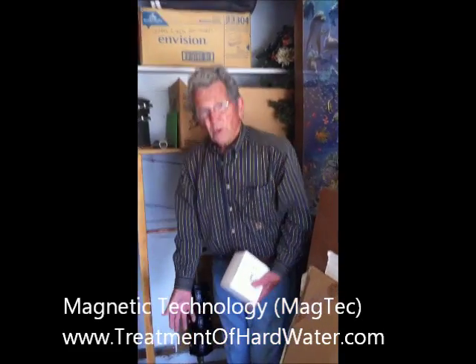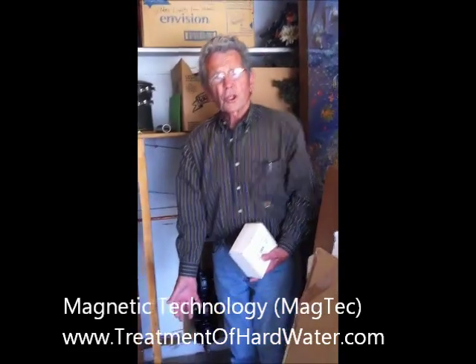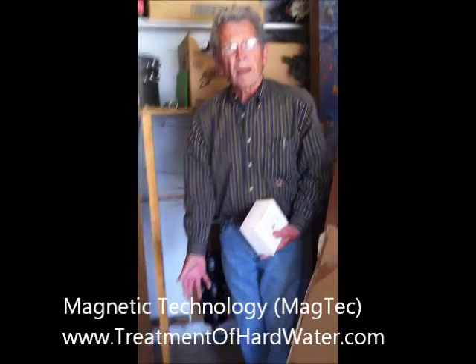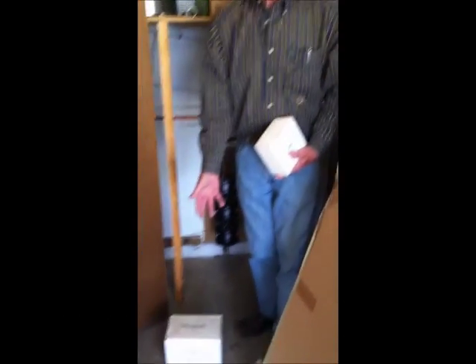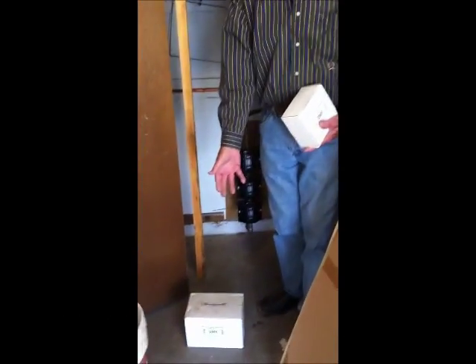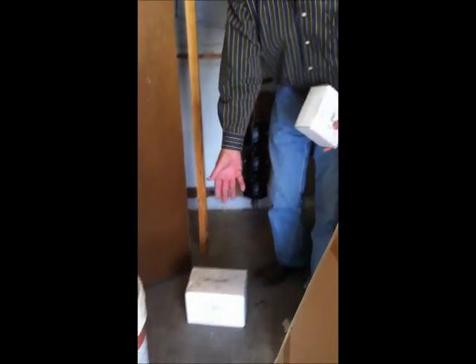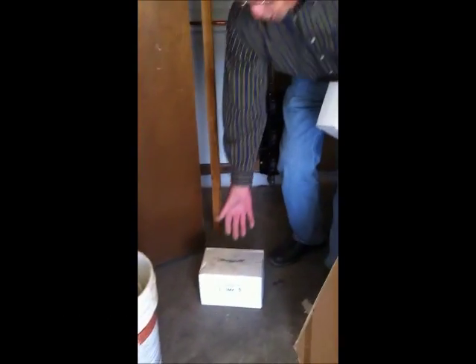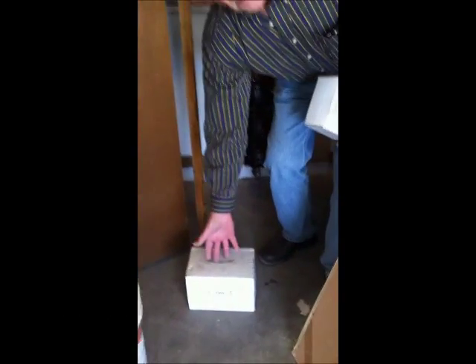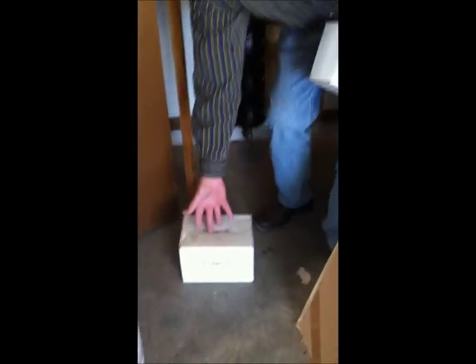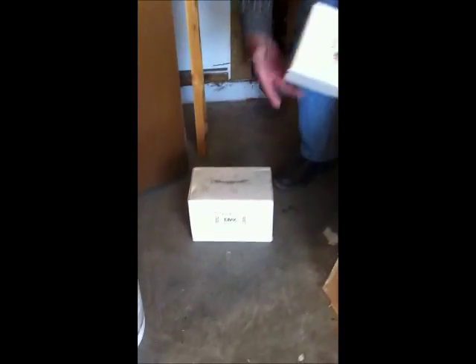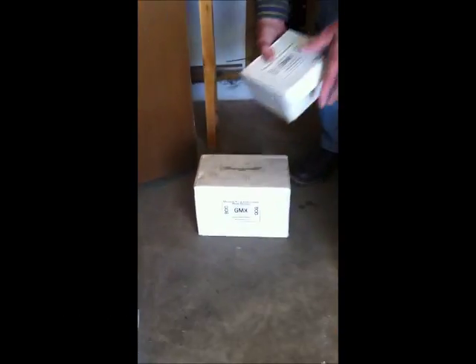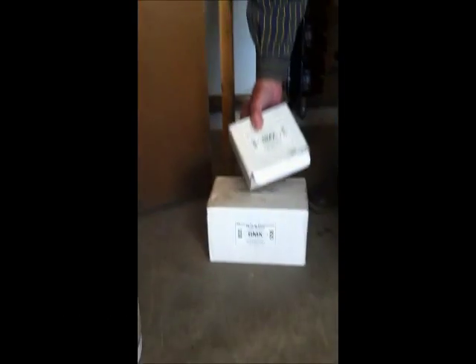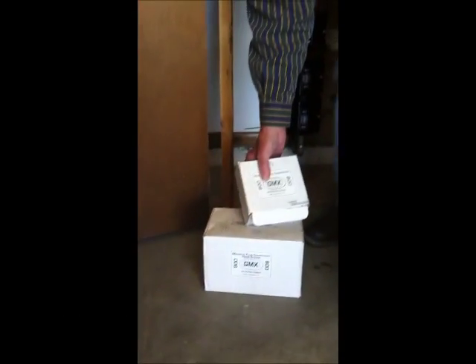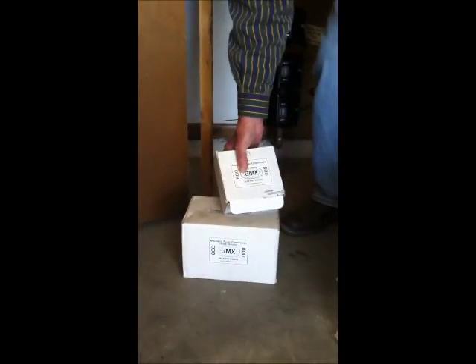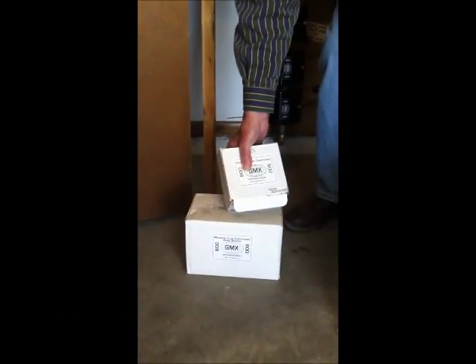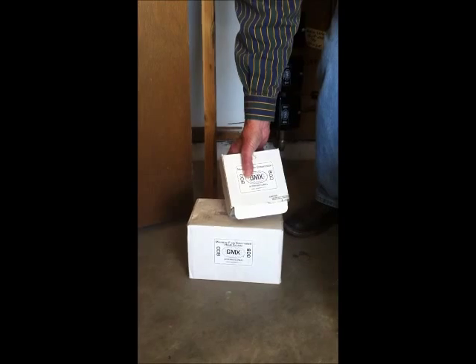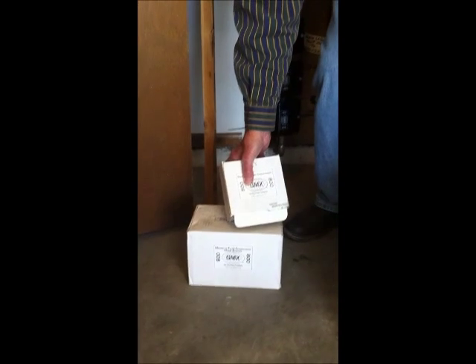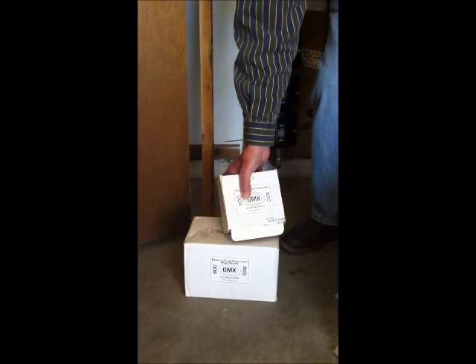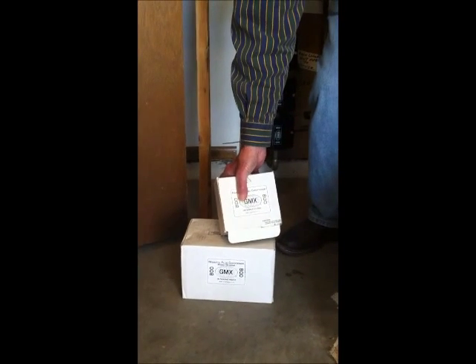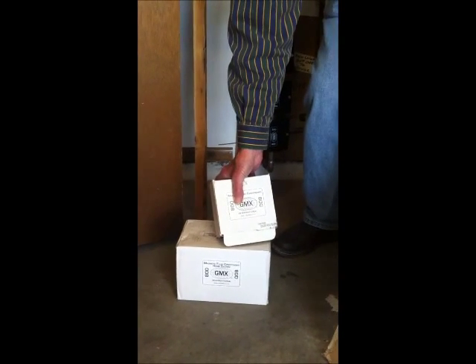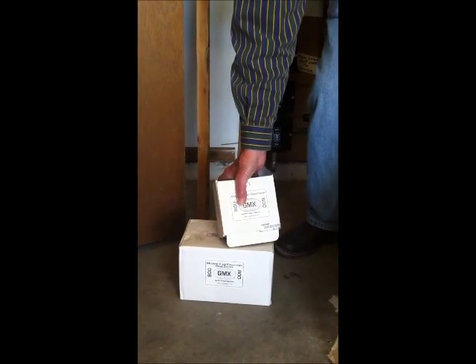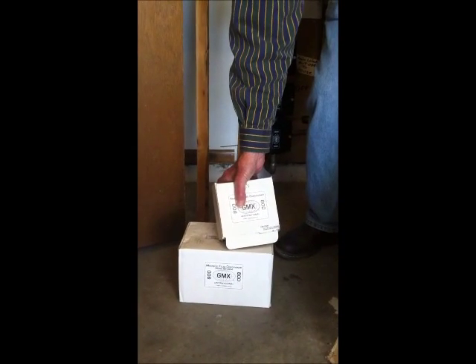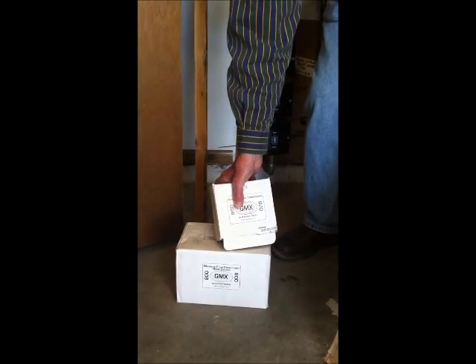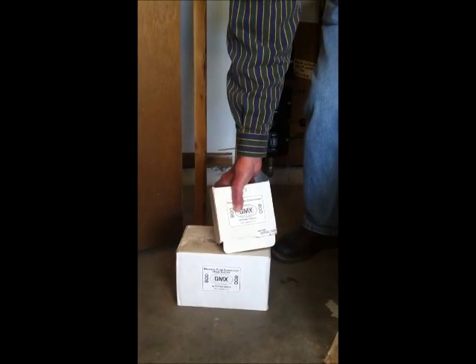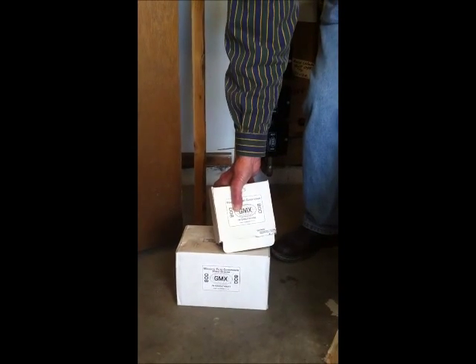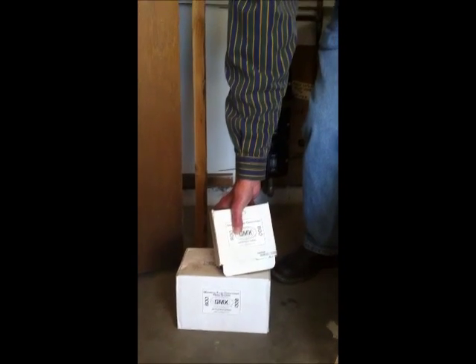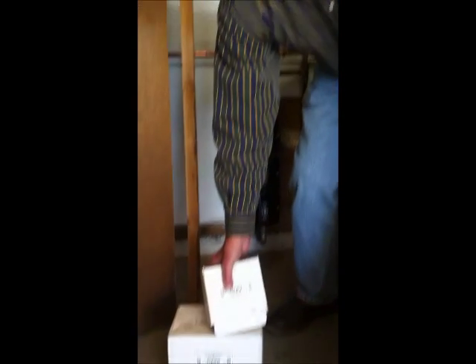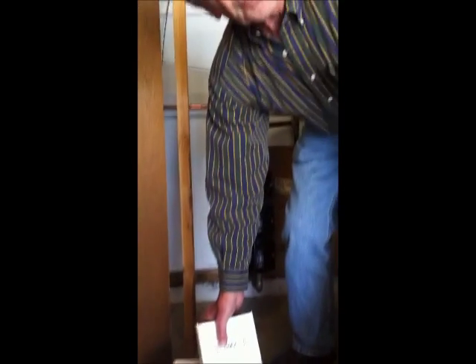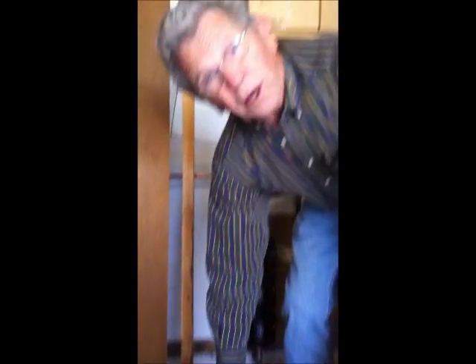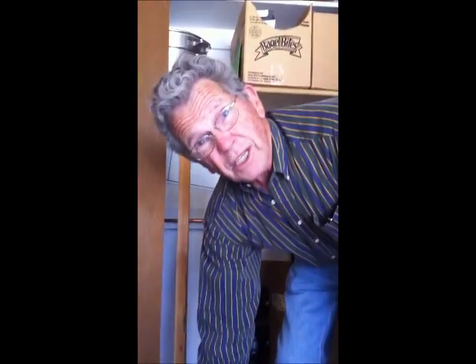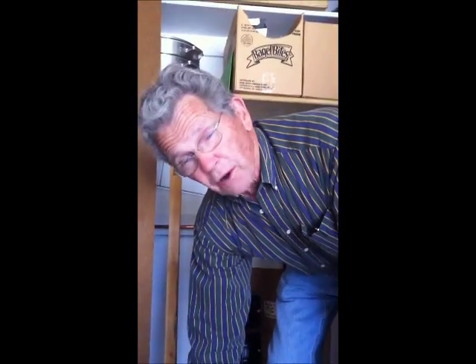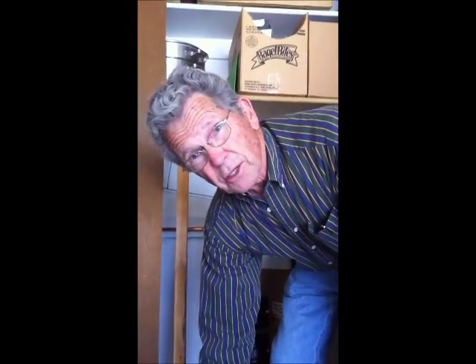We use the GMX product. It comes to you in boxes with 4, 5, or single boxes, and the number of magnets is determined by the hardness of your water and the size of your house.